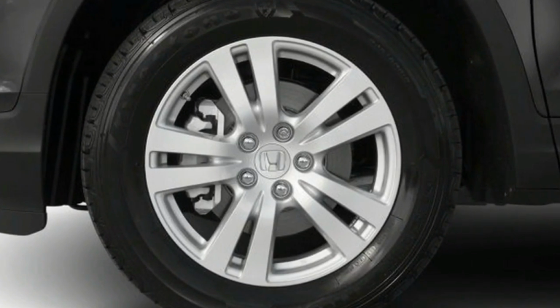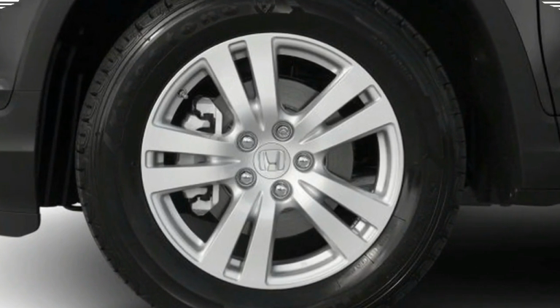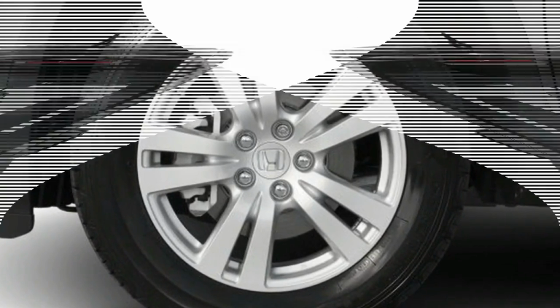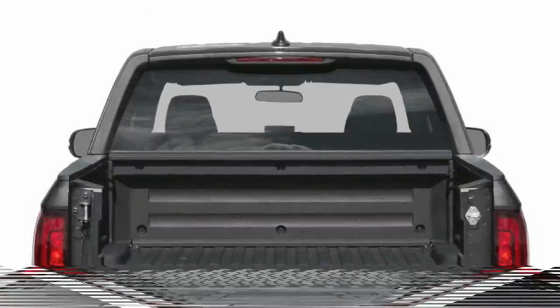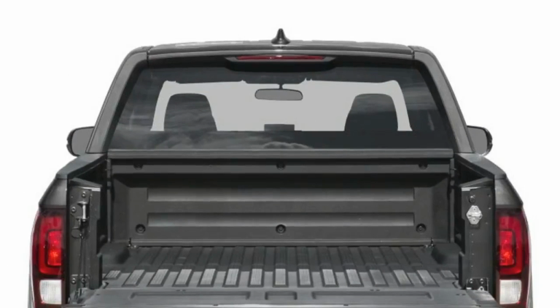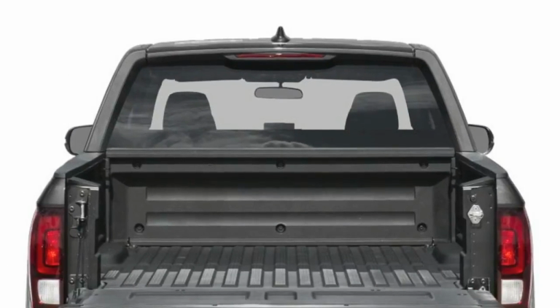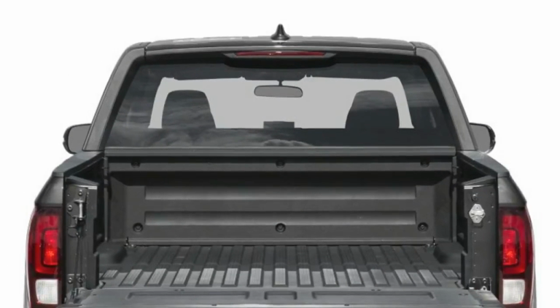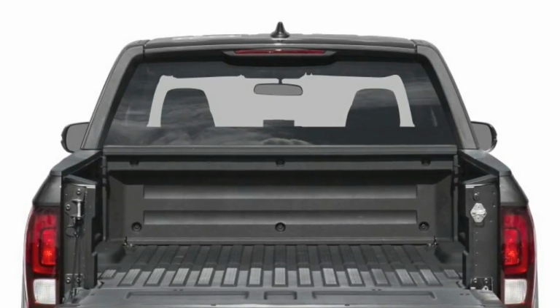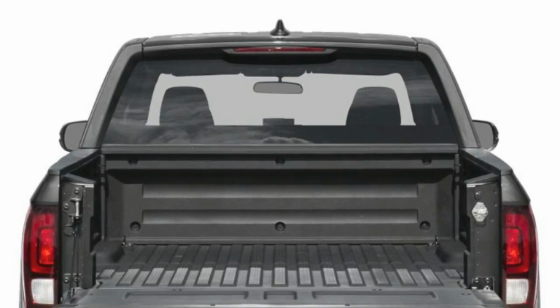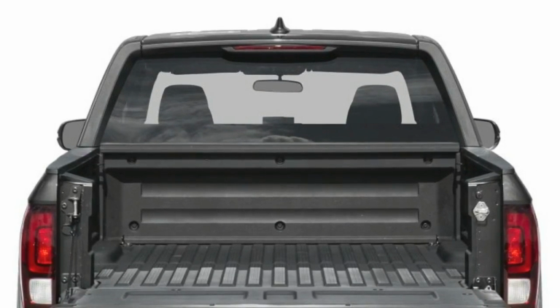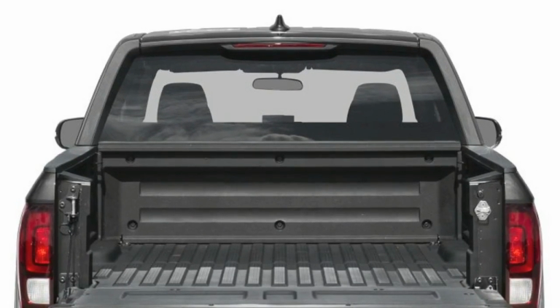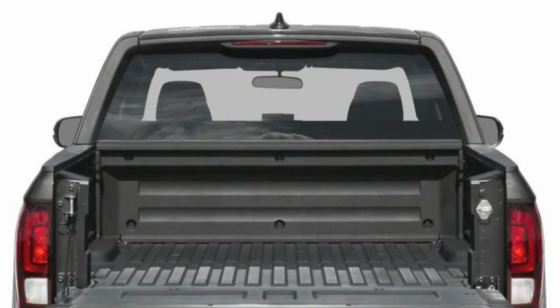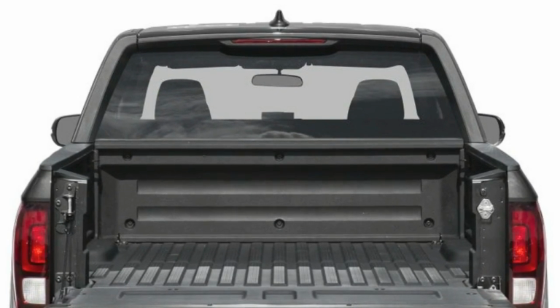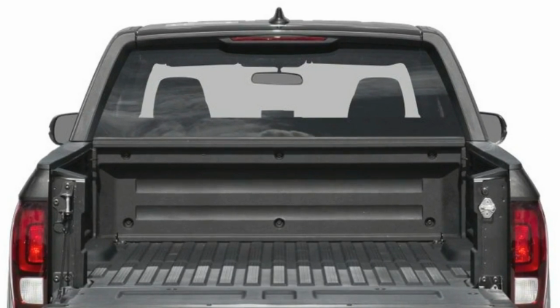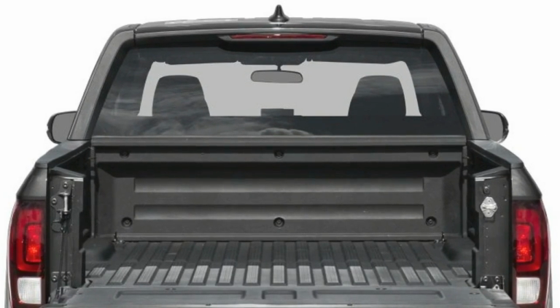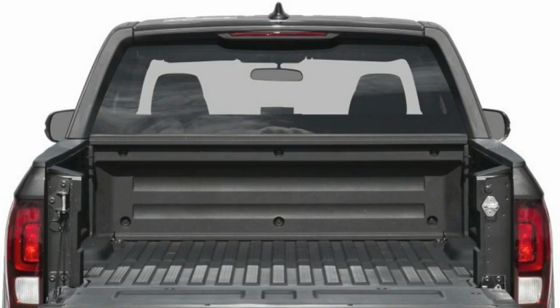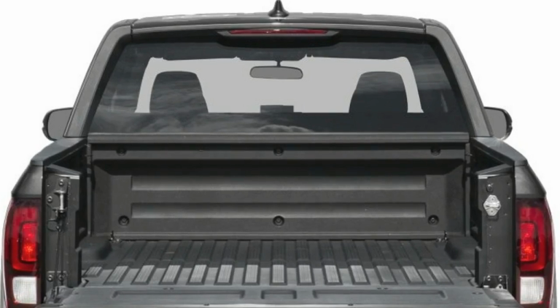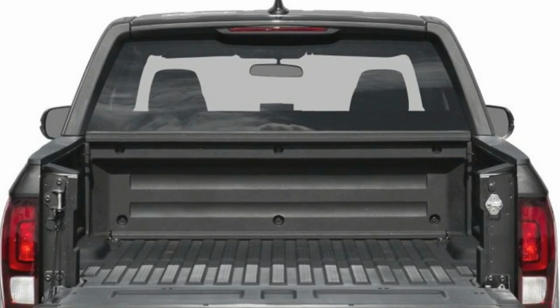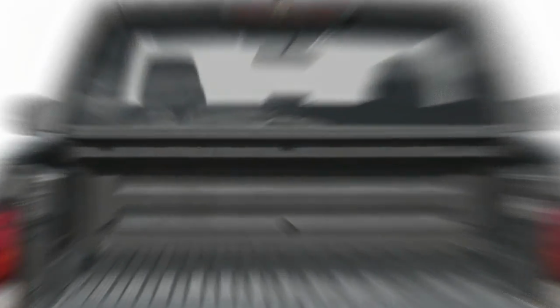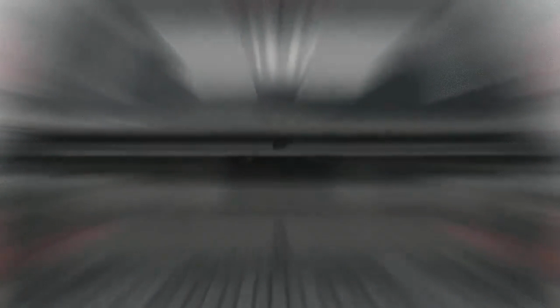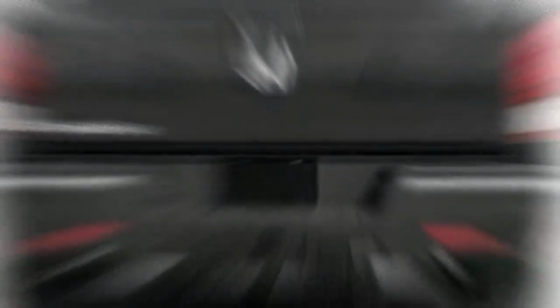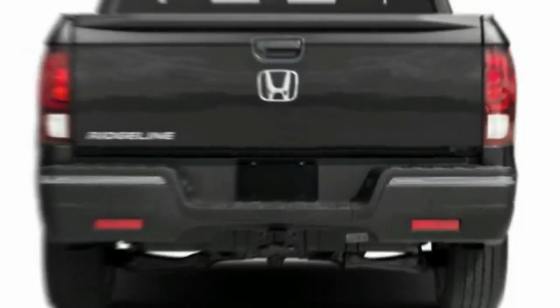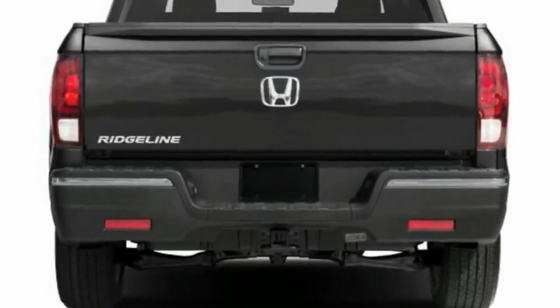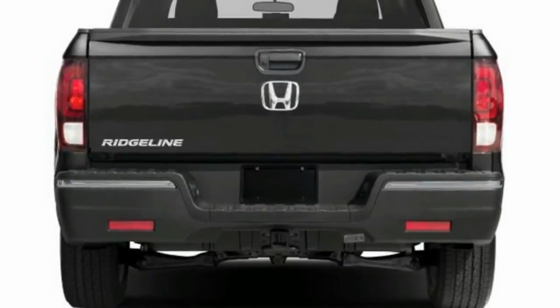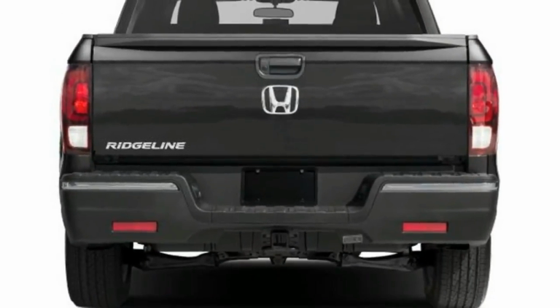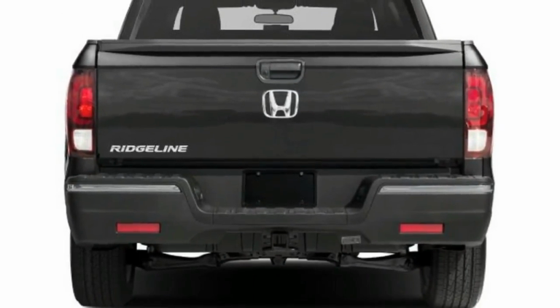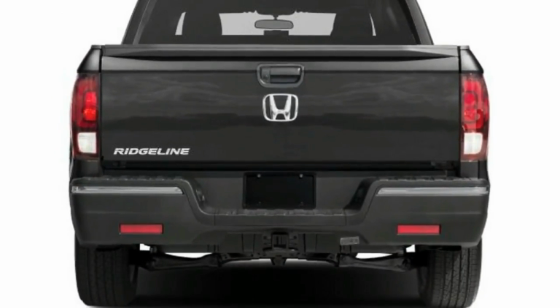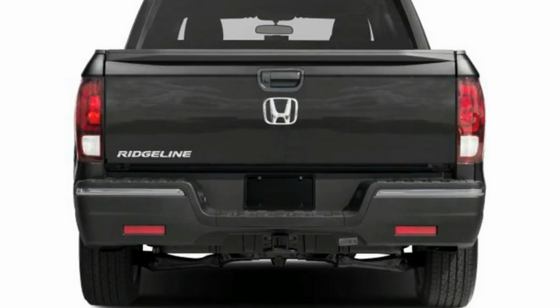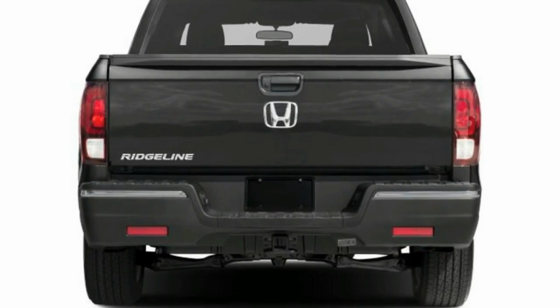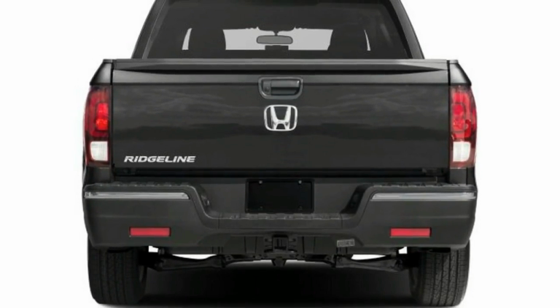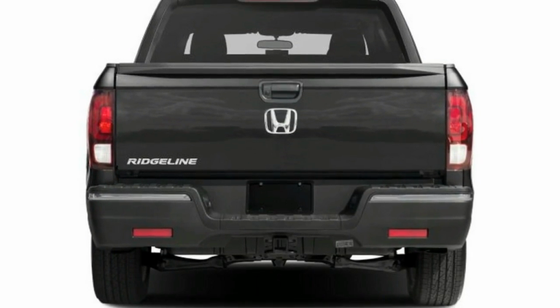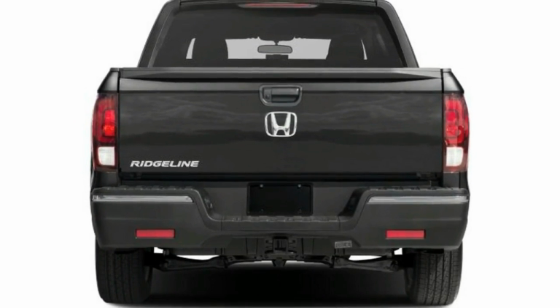Returning from the brink of extinction, it's the only unibody pickup in the business — the chassis is integrated with the body. All the others are body-on-frame, where the chassis and body are worked up separately and meet late in the assembly process.